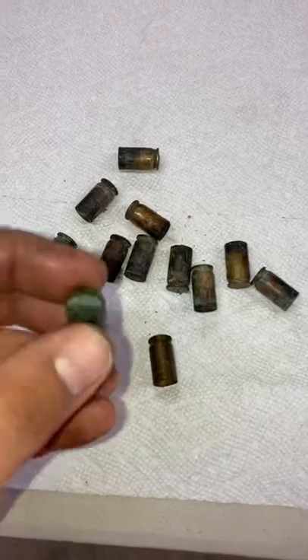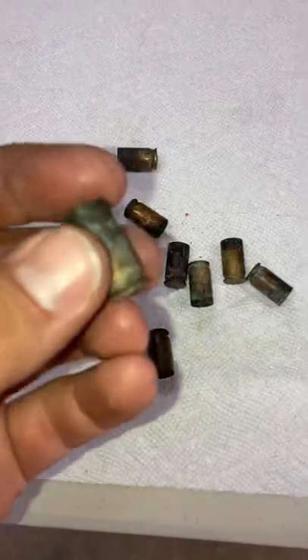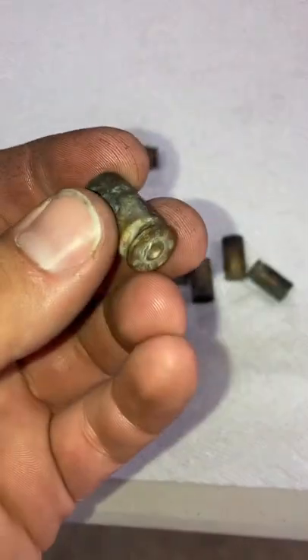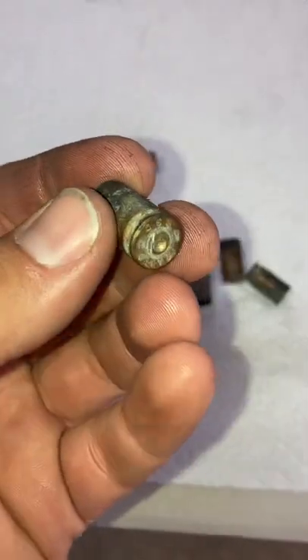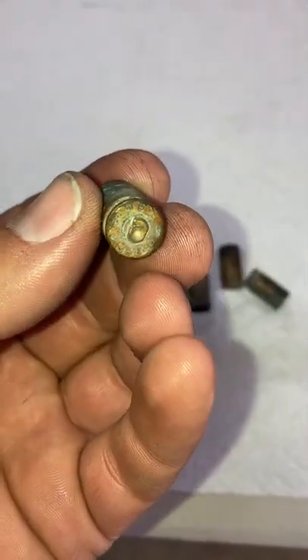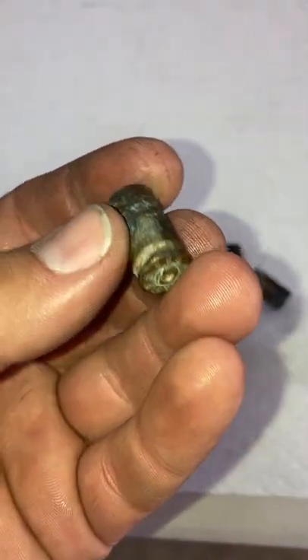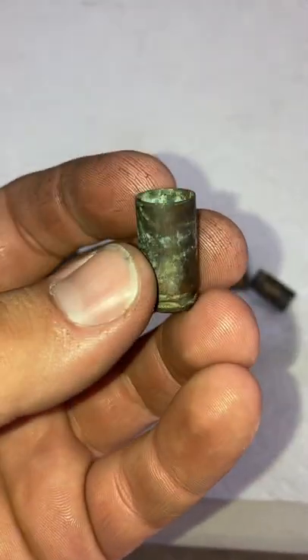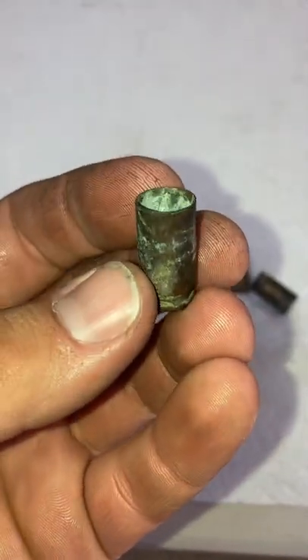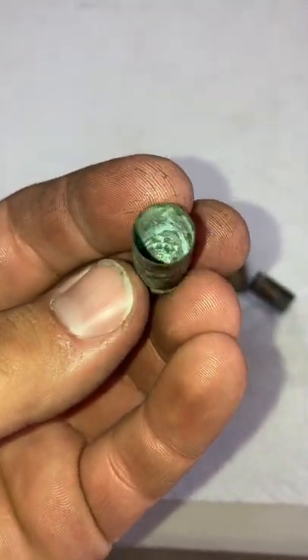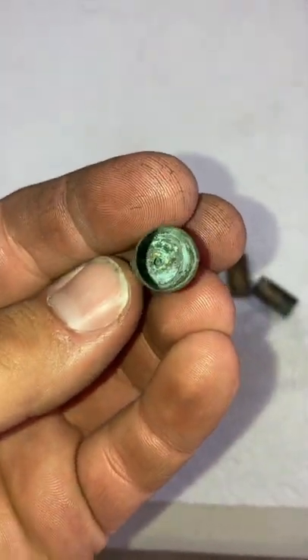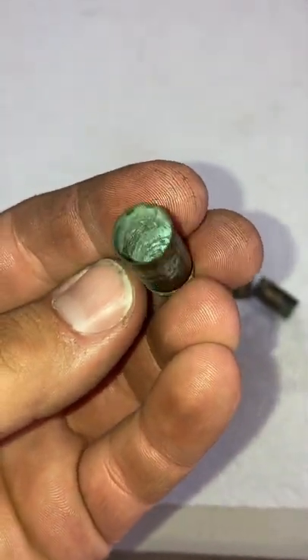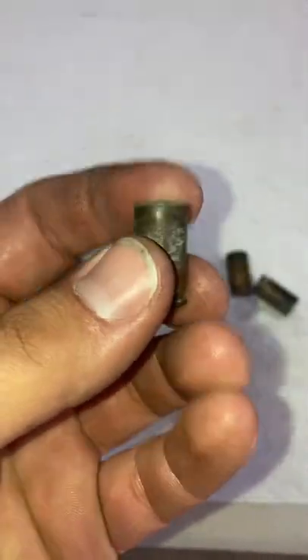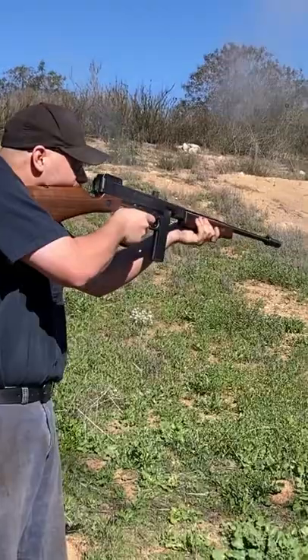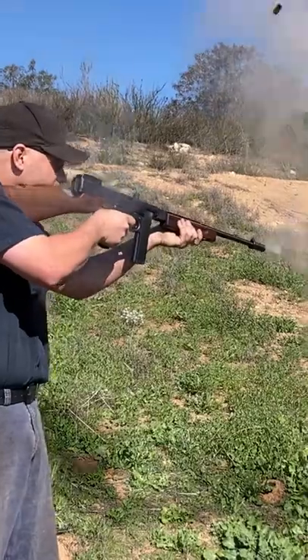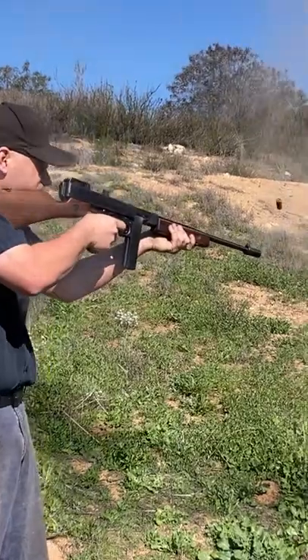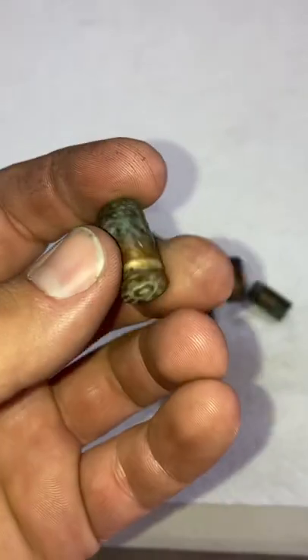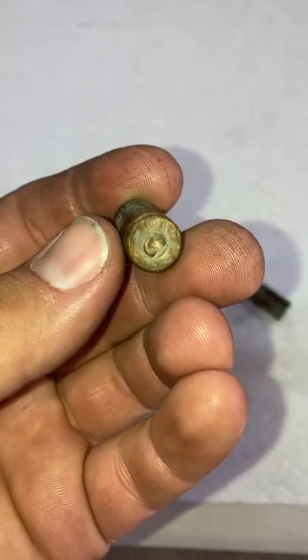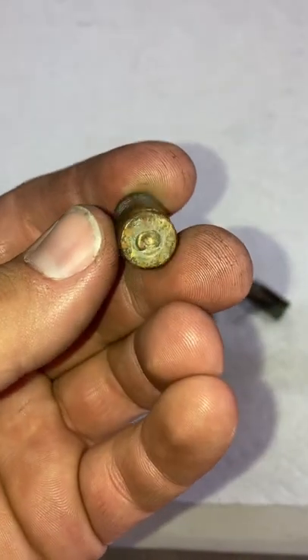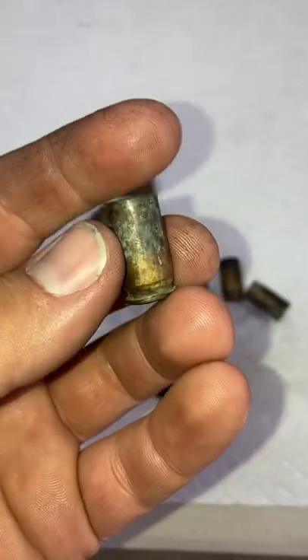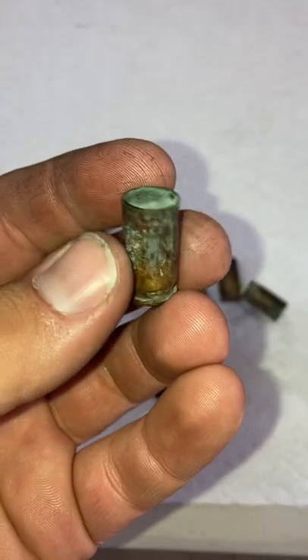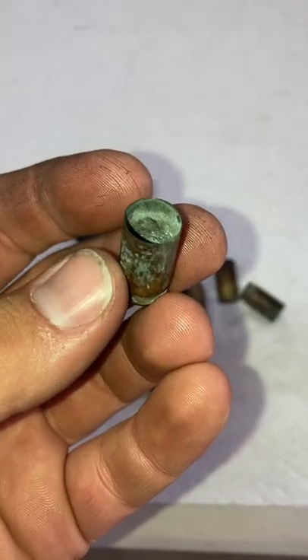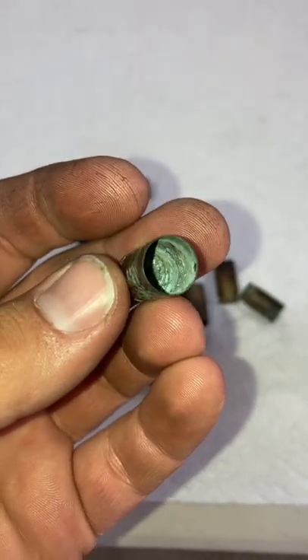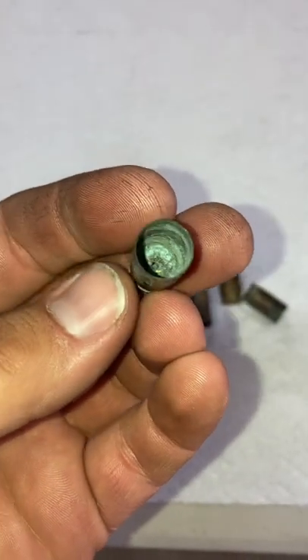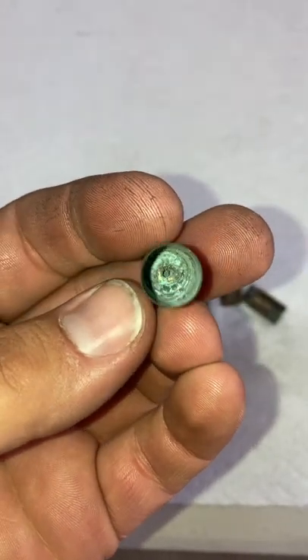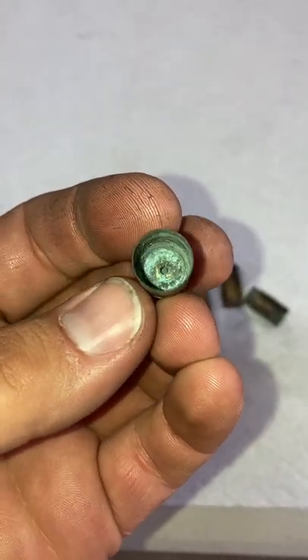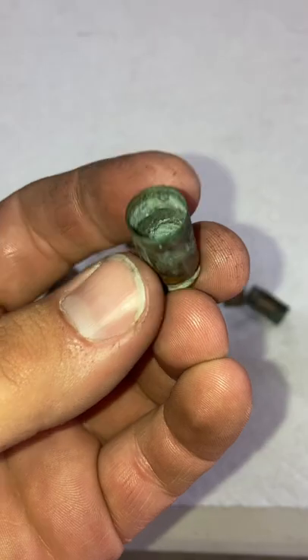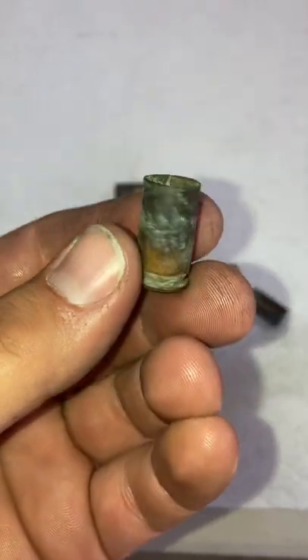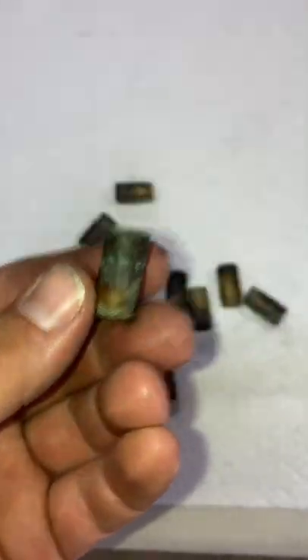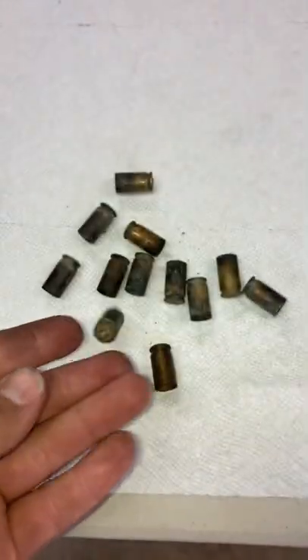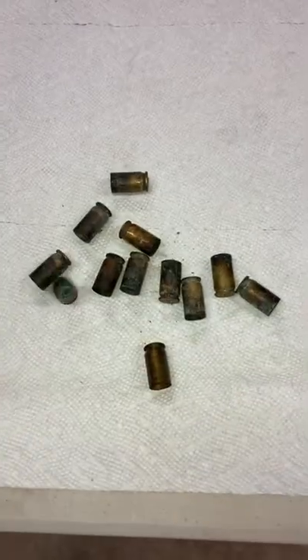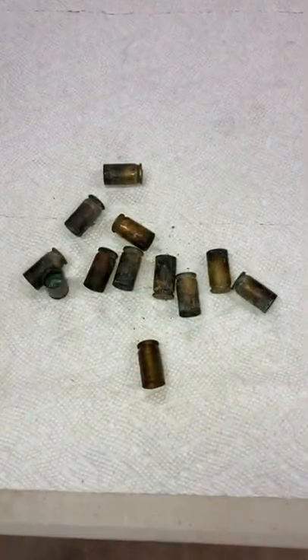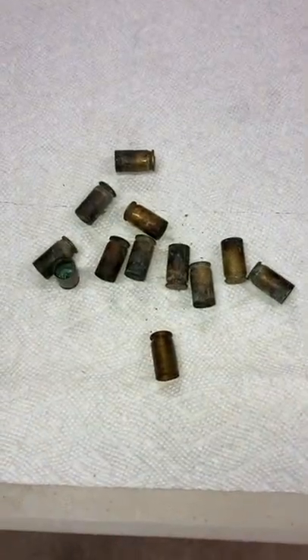This is 45 ACP that I had loaded with black powder to do an experiment. I collected up my brass, put it in a bag, and then promptly forgot about it for about six months. We're going to clean it up.